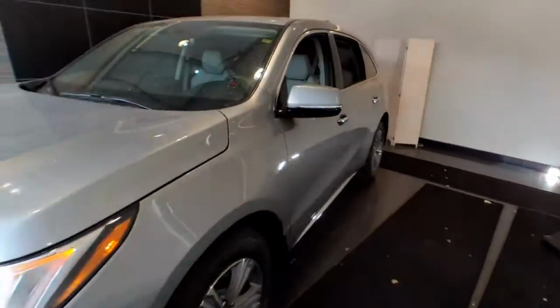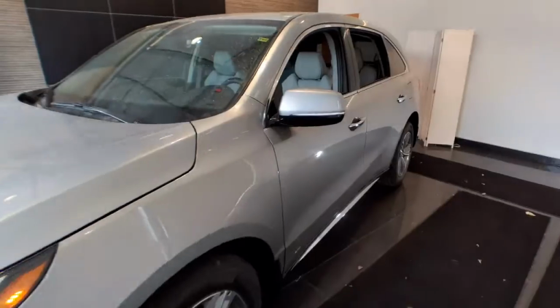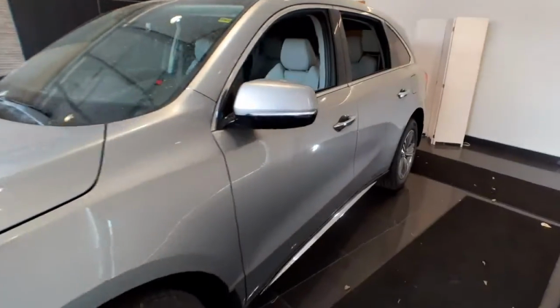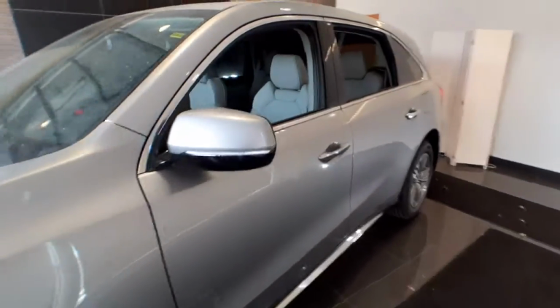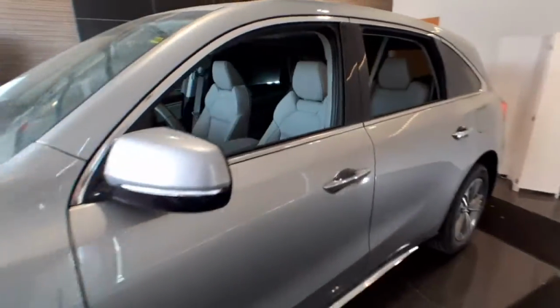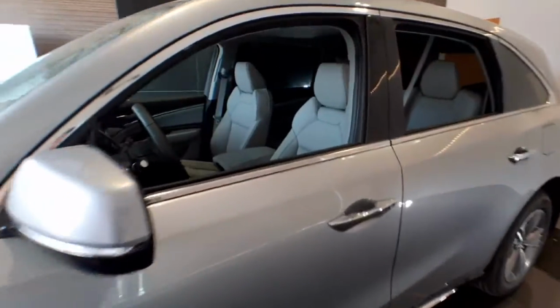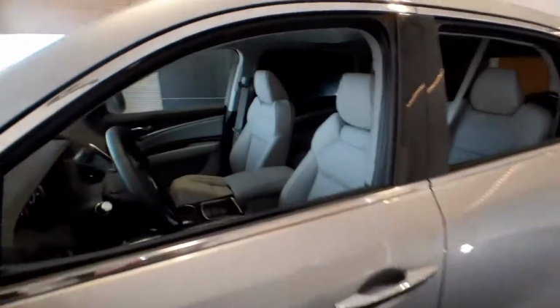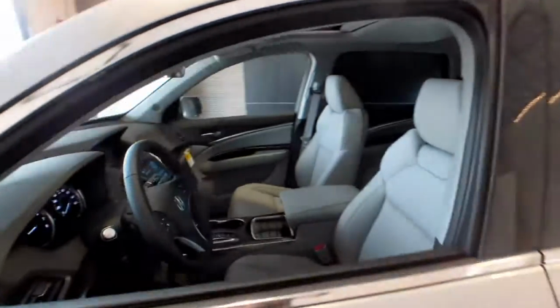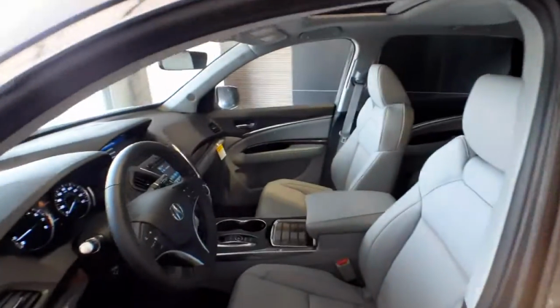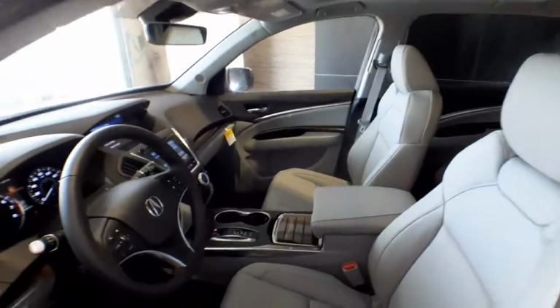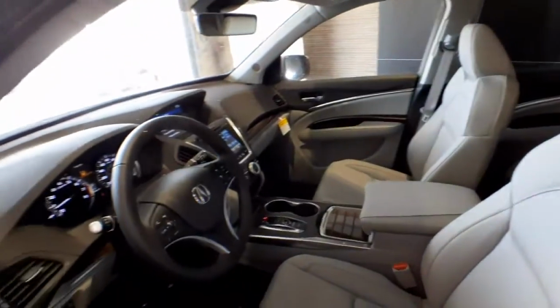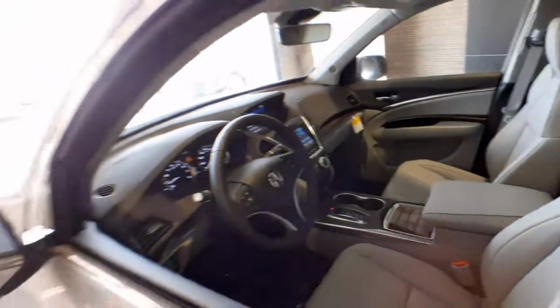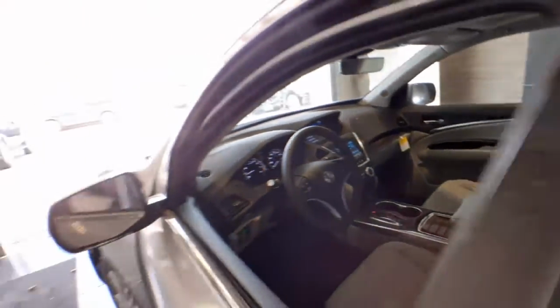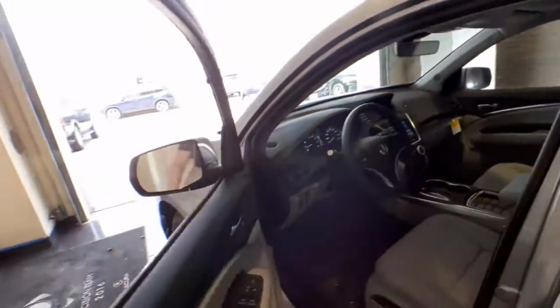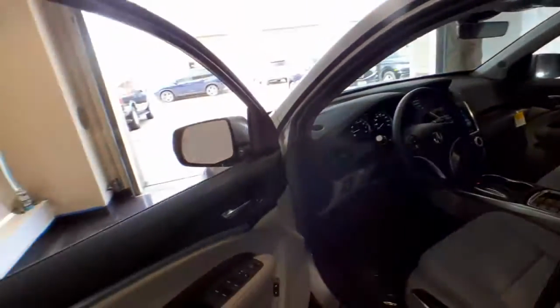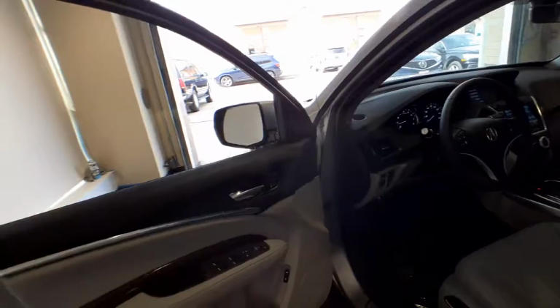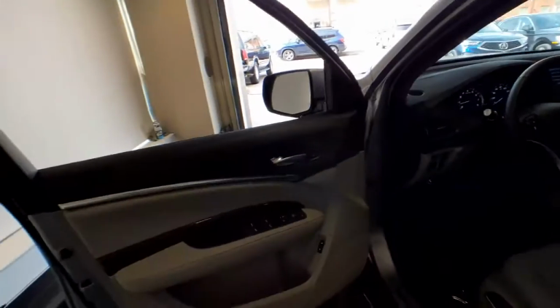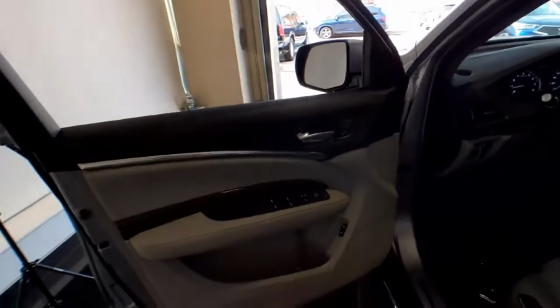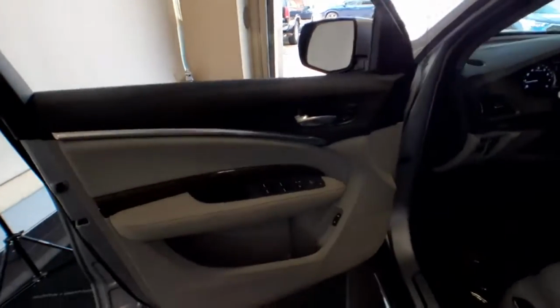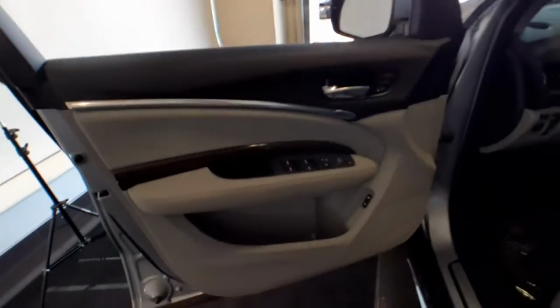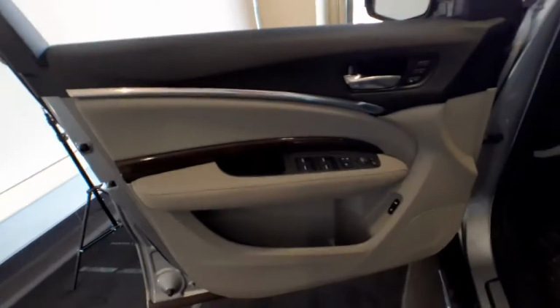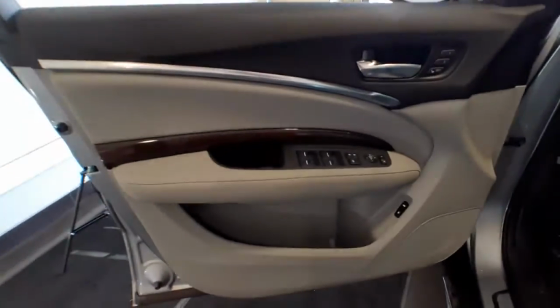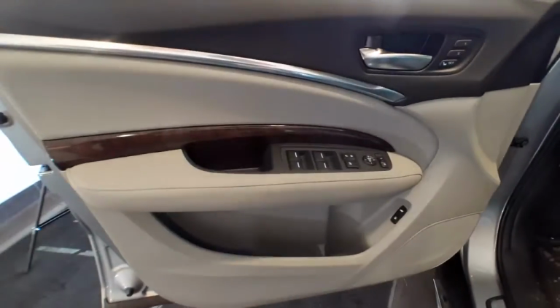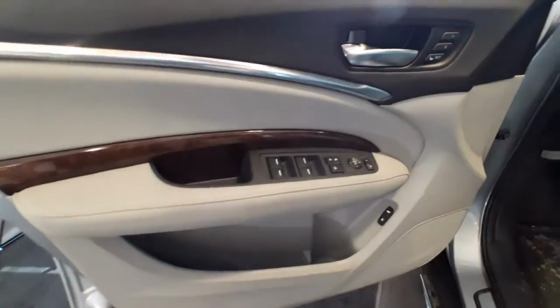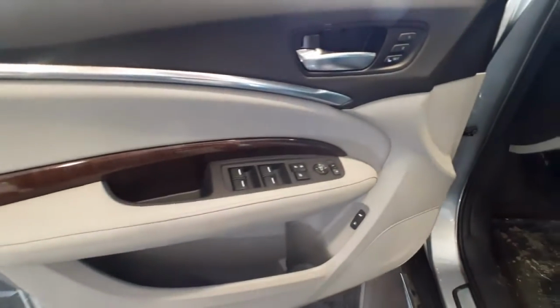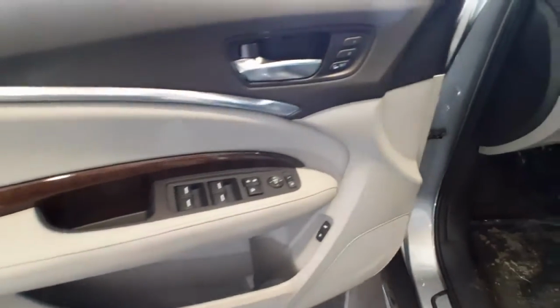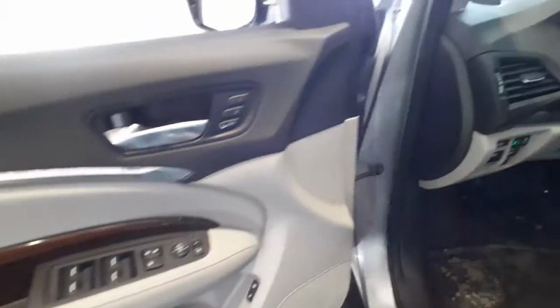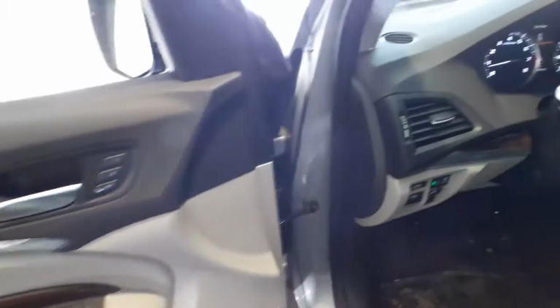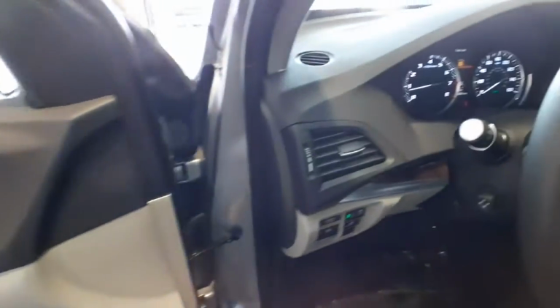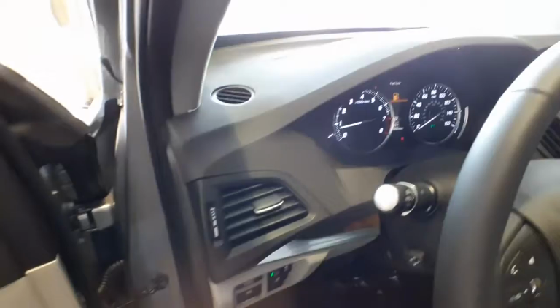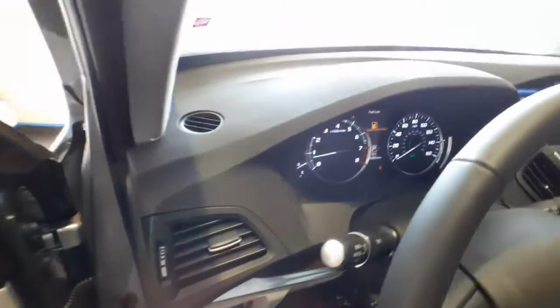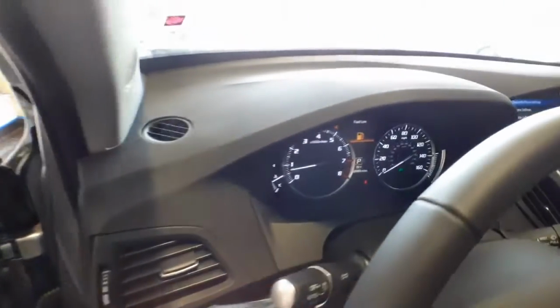These are just some of the great options this vehicle comes with: third-row seat, keyless entry, all-wheel drive, heated driver seat, woodgrain interior trim, iPod, MP3 input.